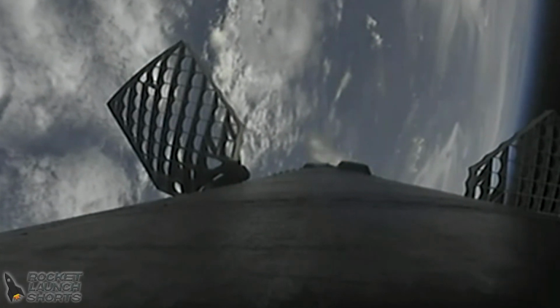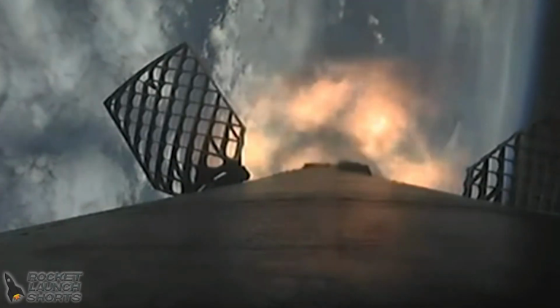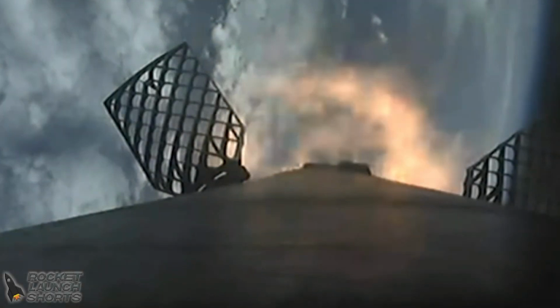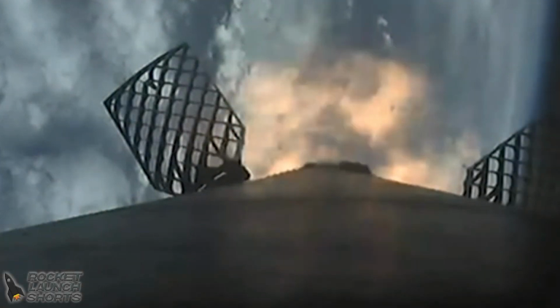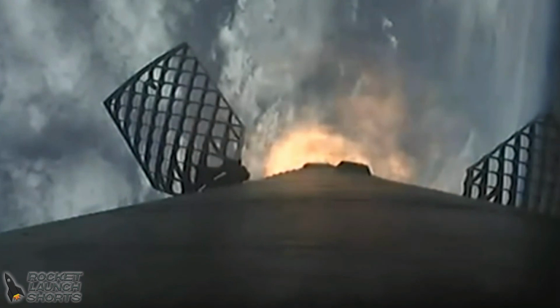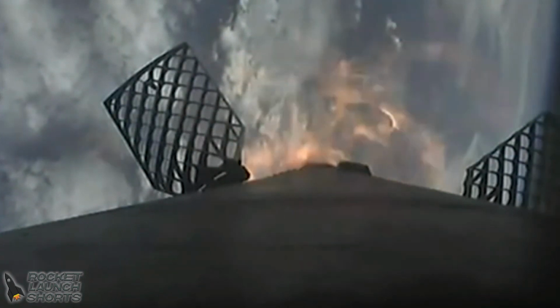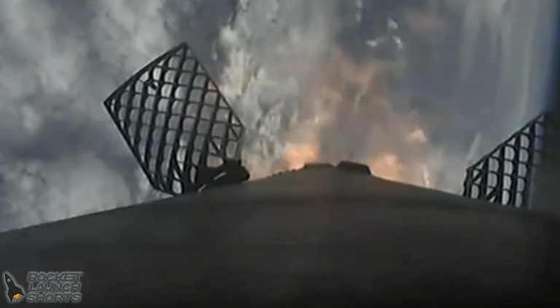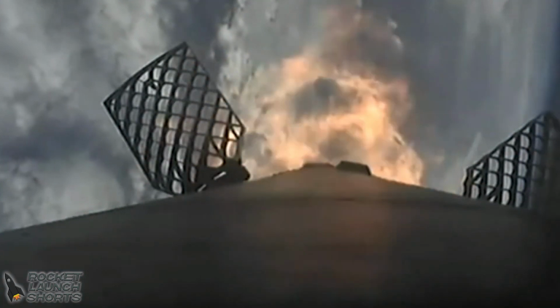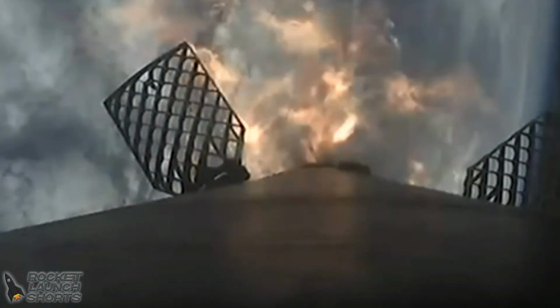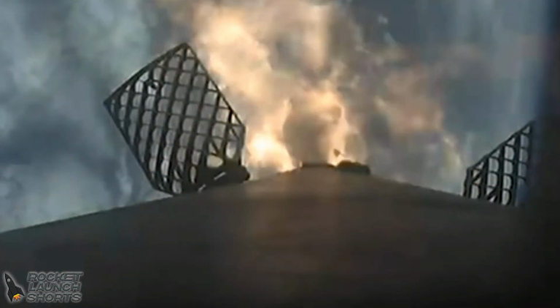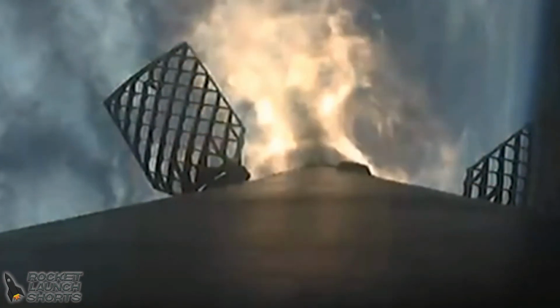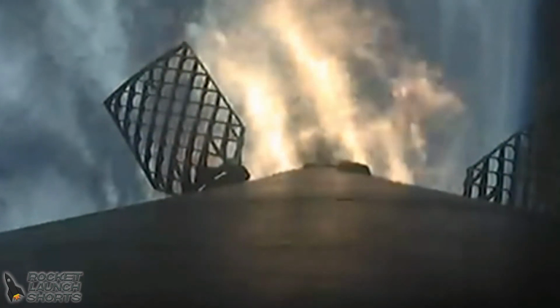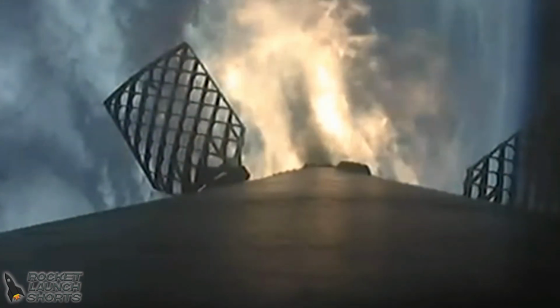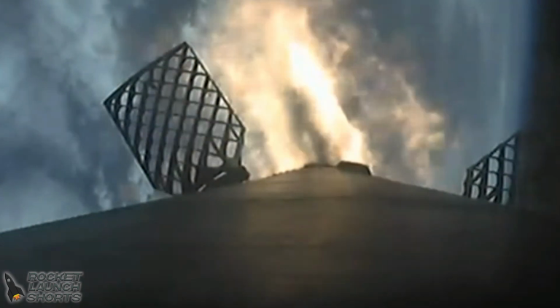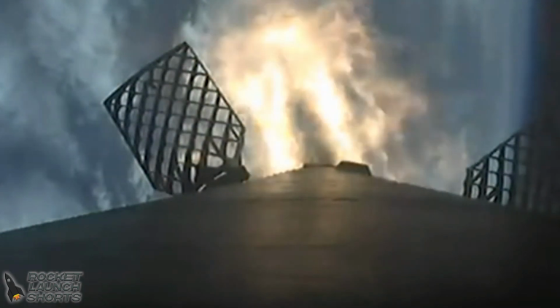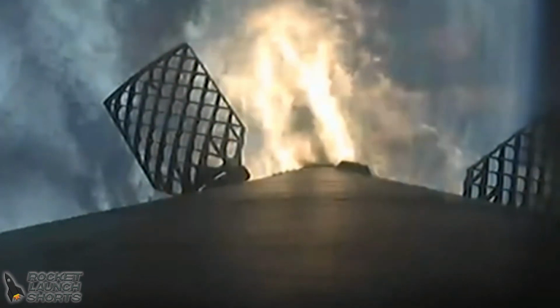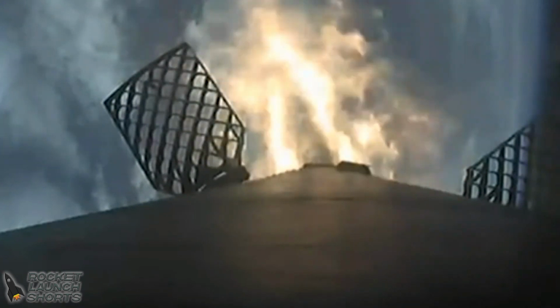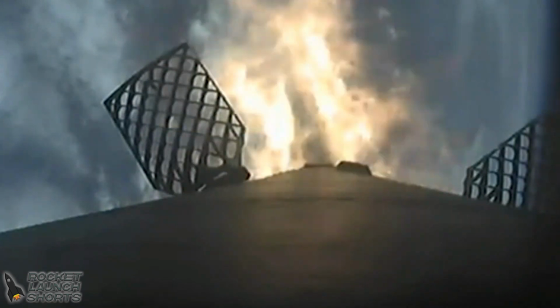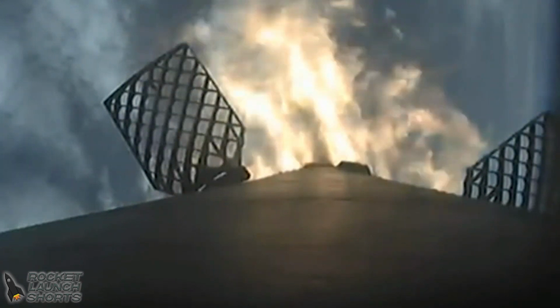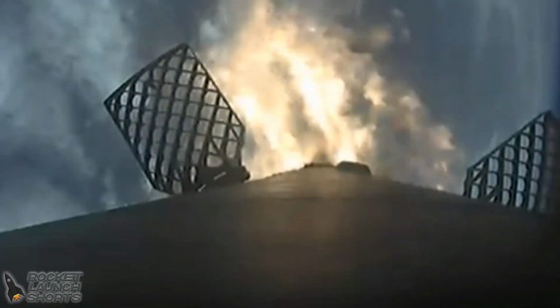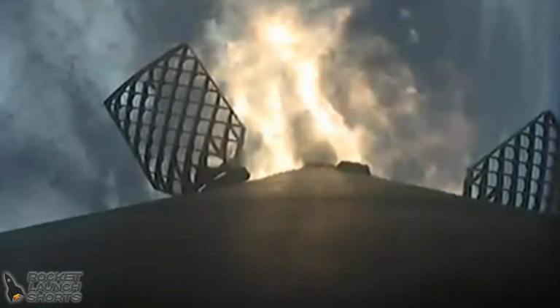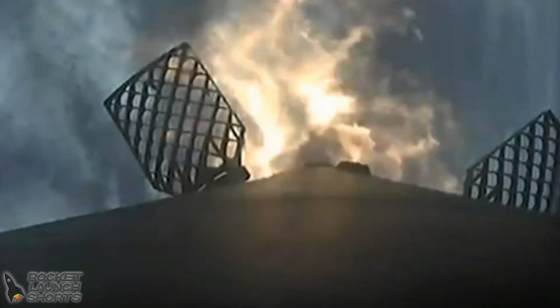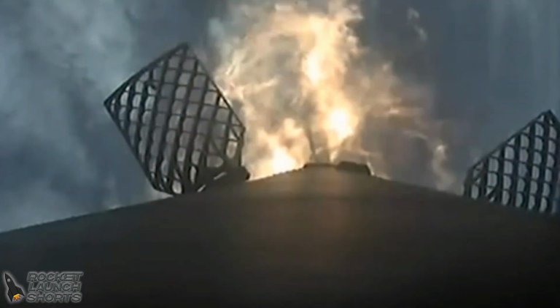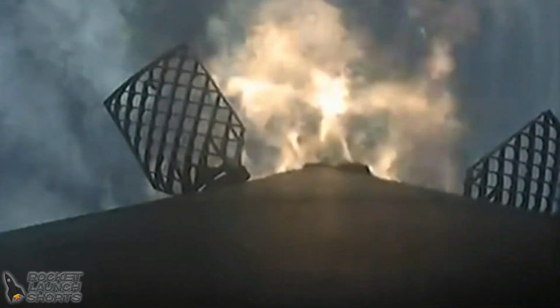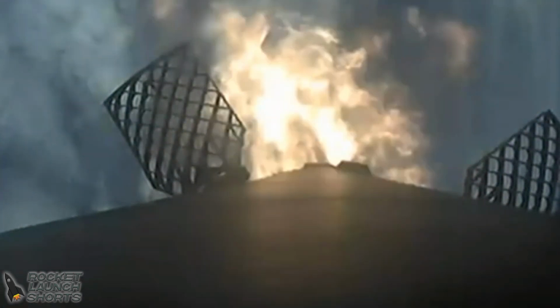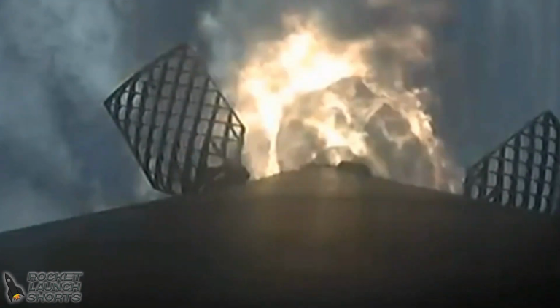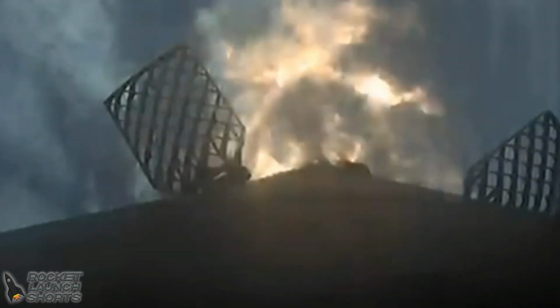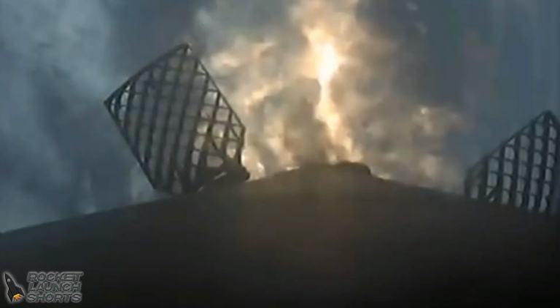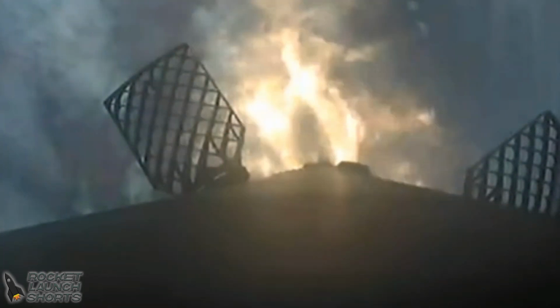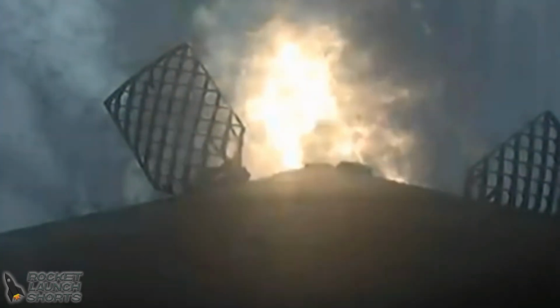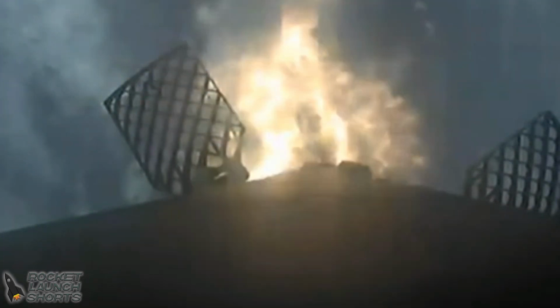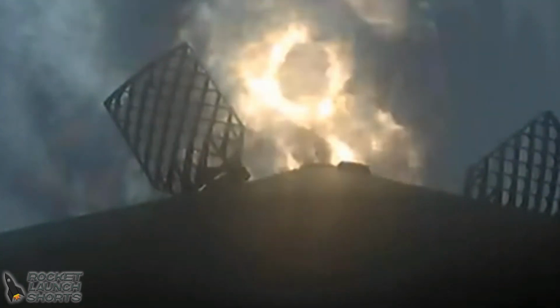Stage one entry burn startup. The entry burn on stage one — also sometimes referred to as the booster — has started. The booster has now ignited engines one, five, and nine, and this is to slow it down for atmospheric entry.